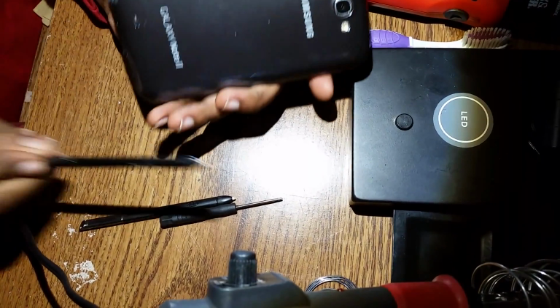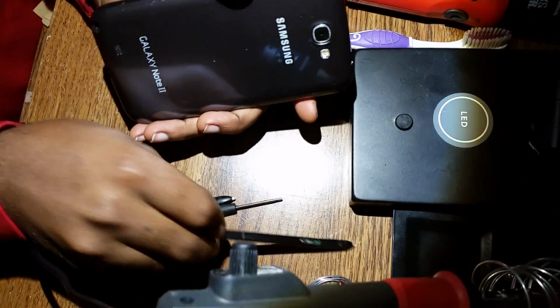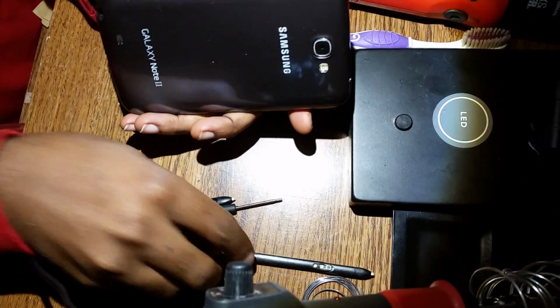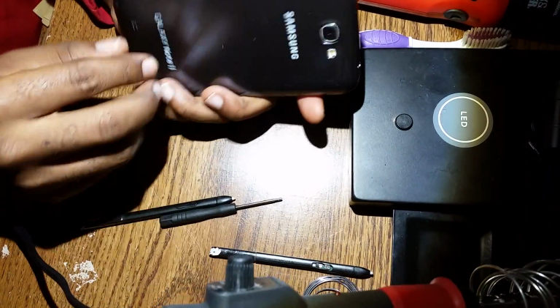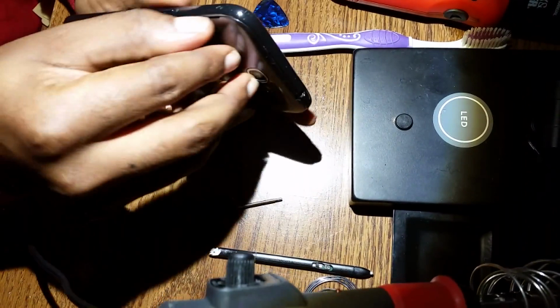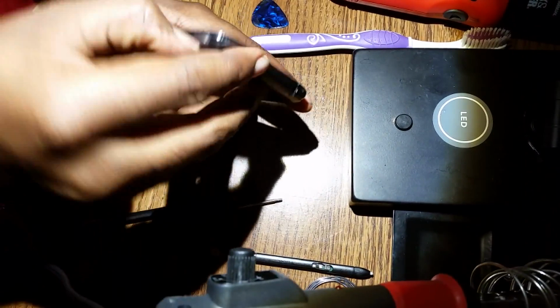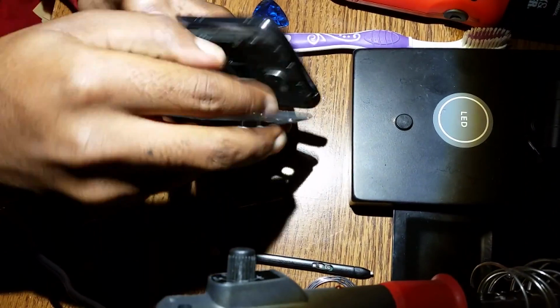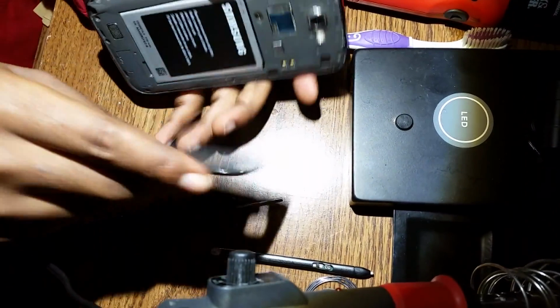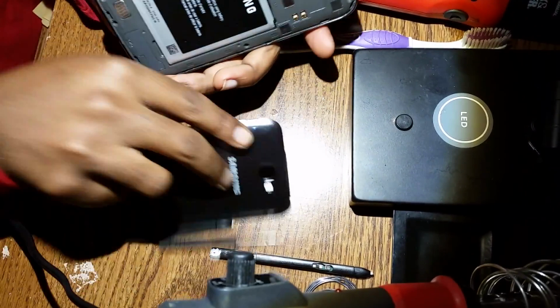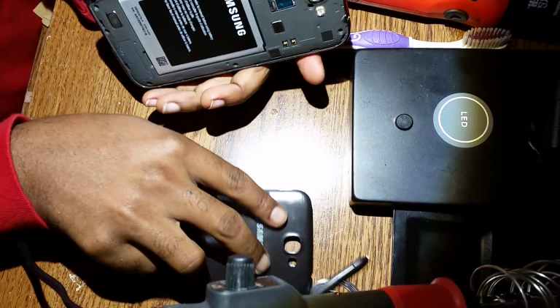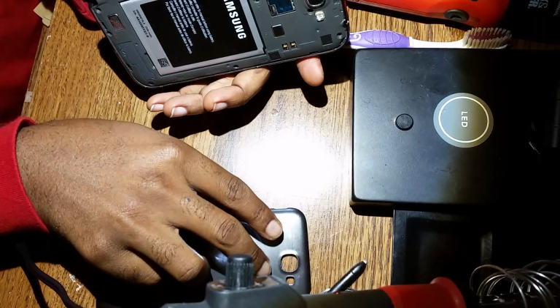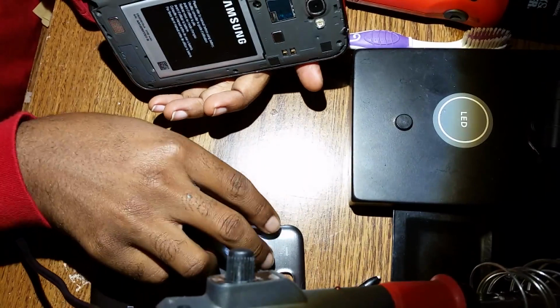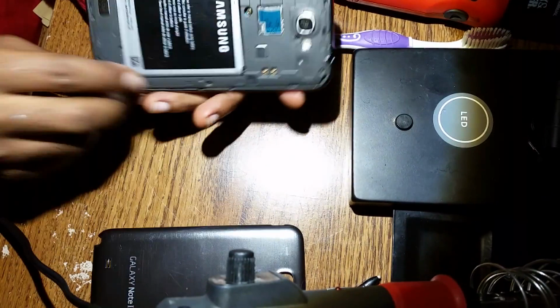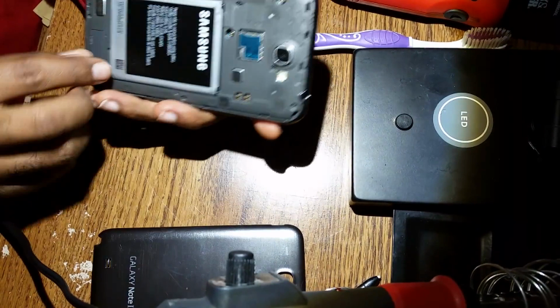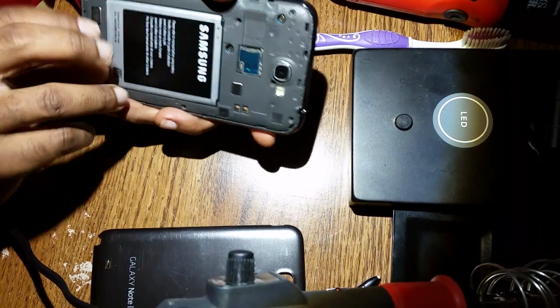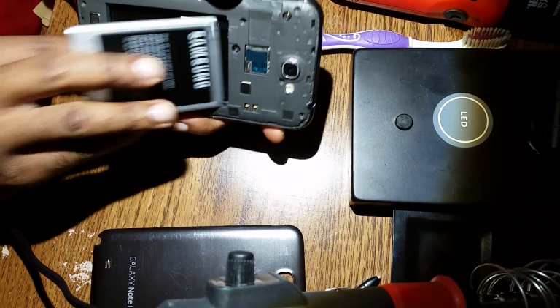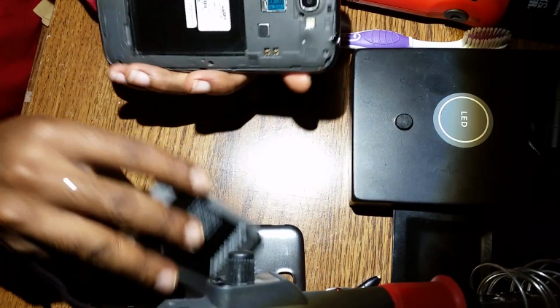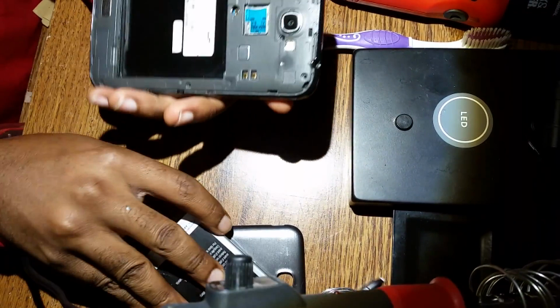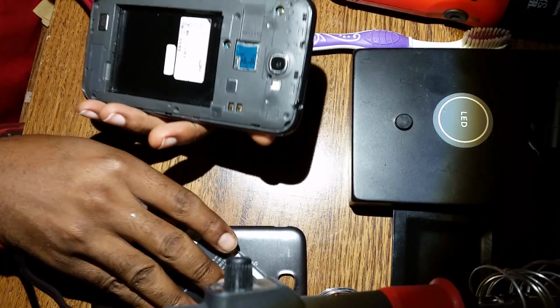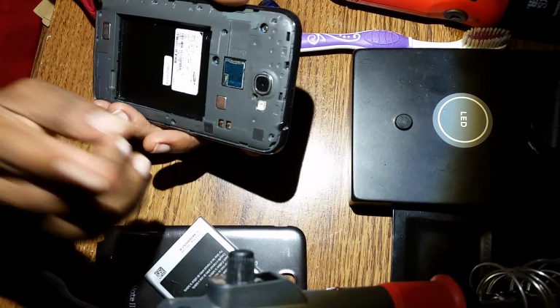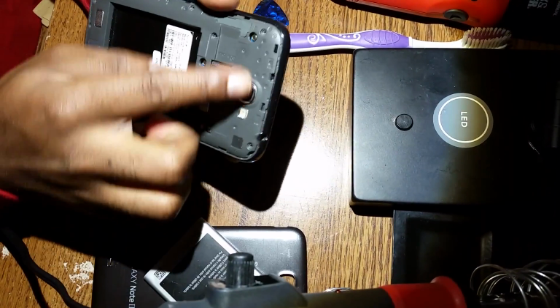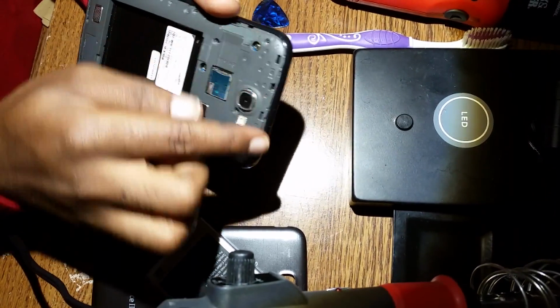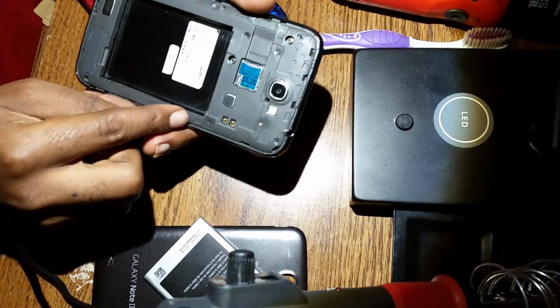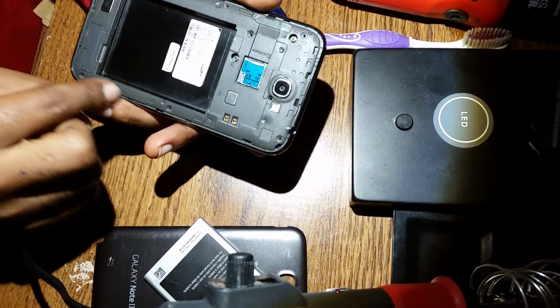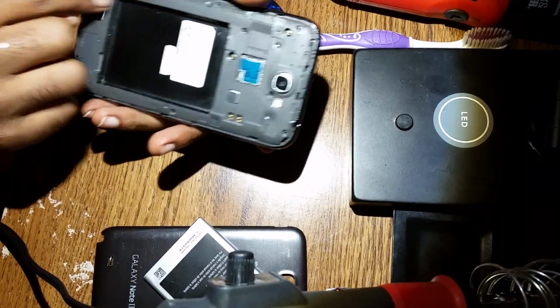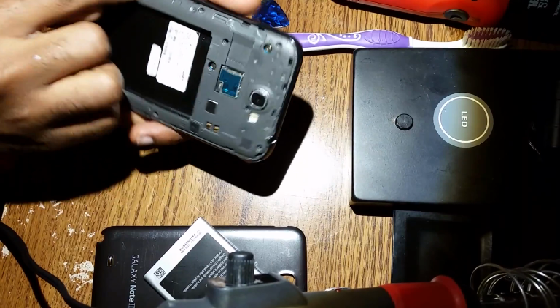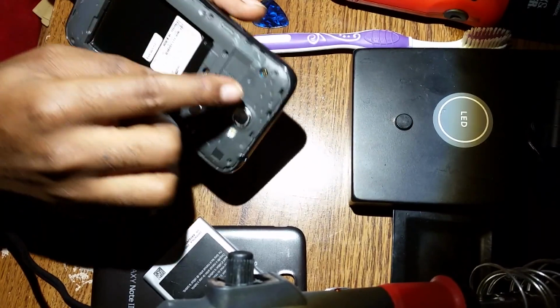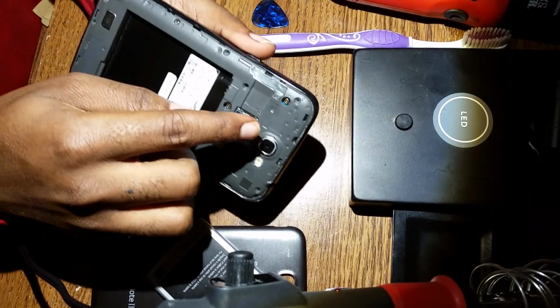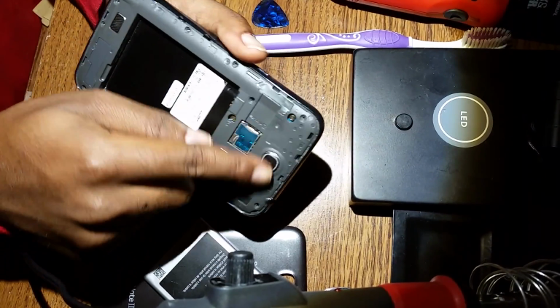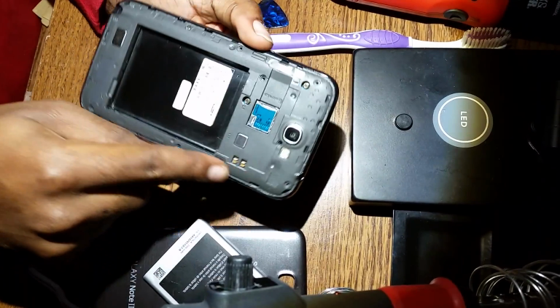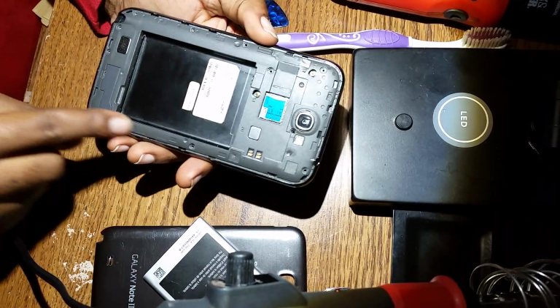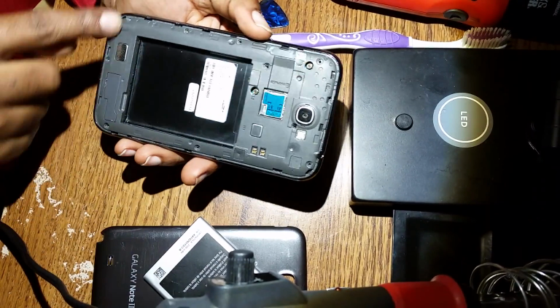You take out the pen, open the back cover, put it aside, take out the battery. I already took out the screws — you just got to take out the screws.